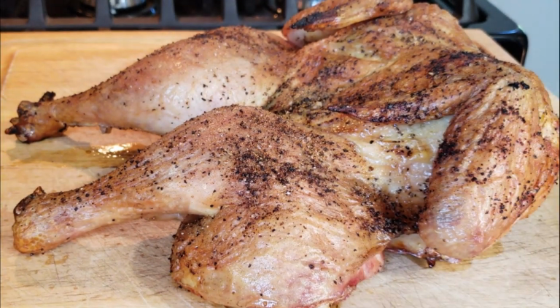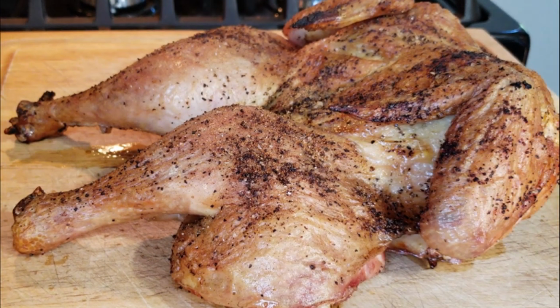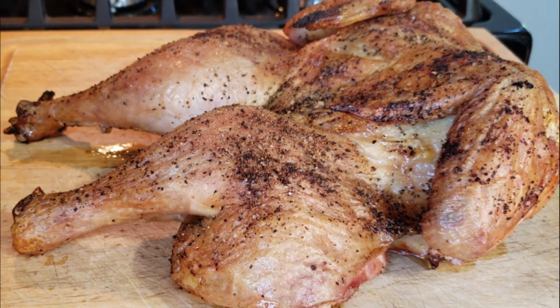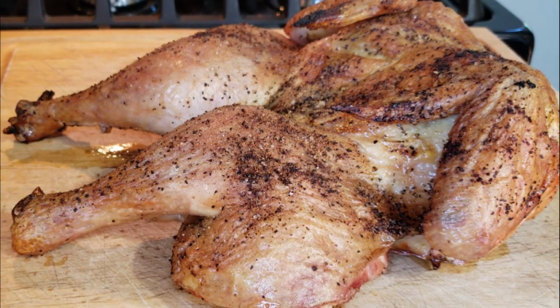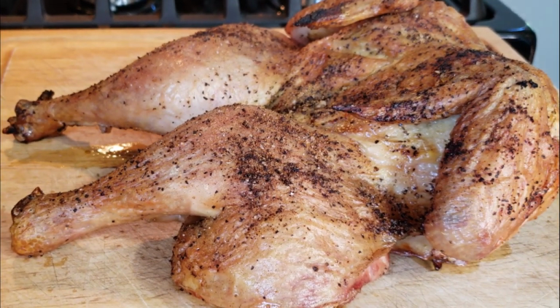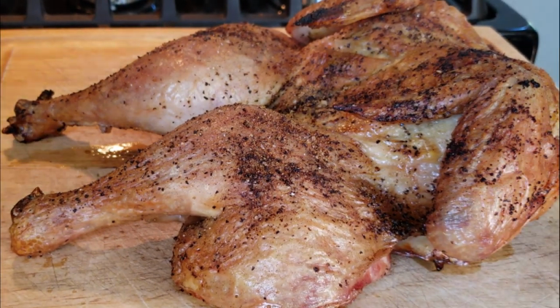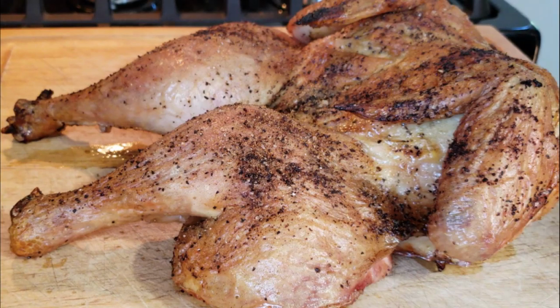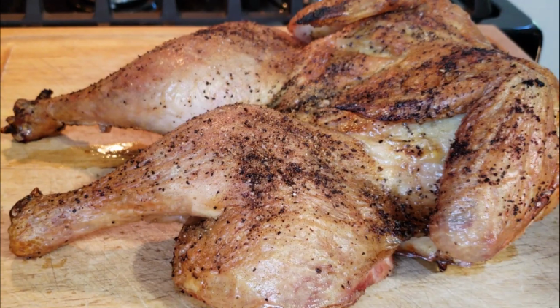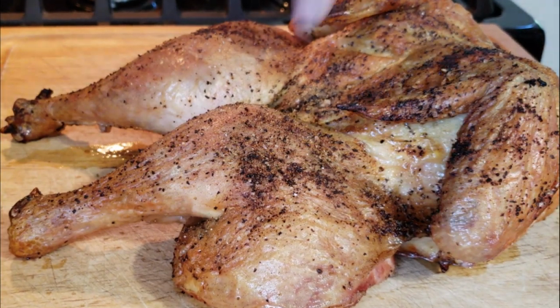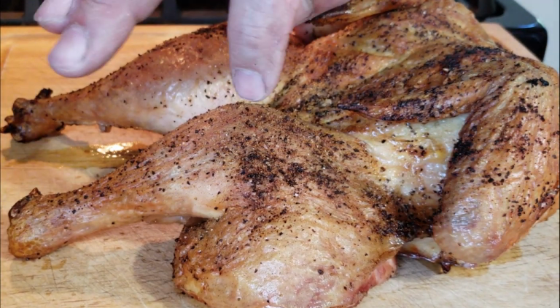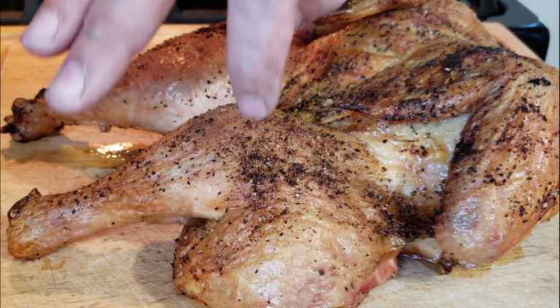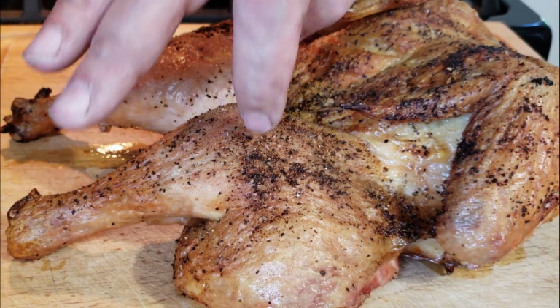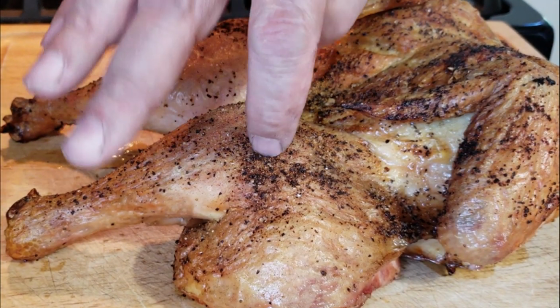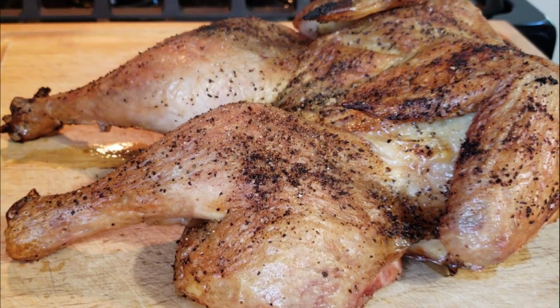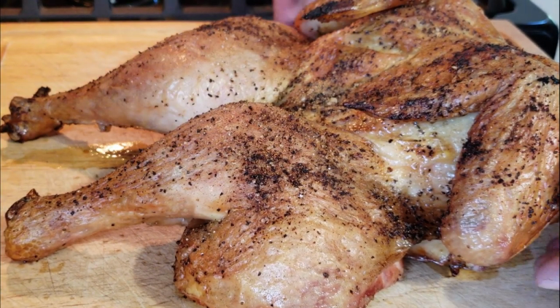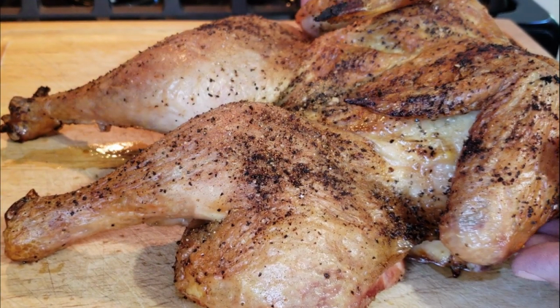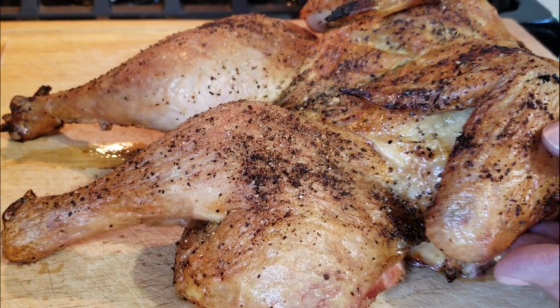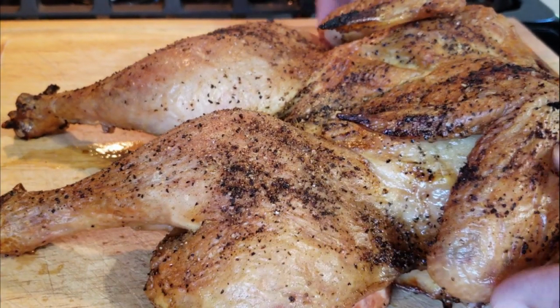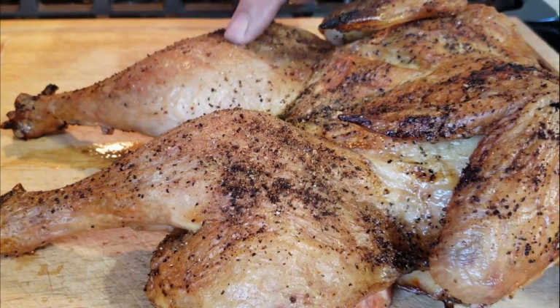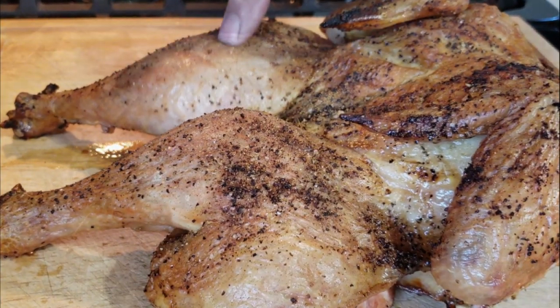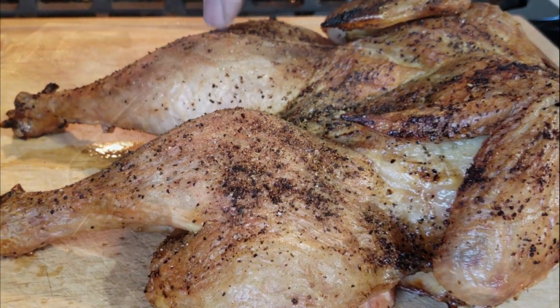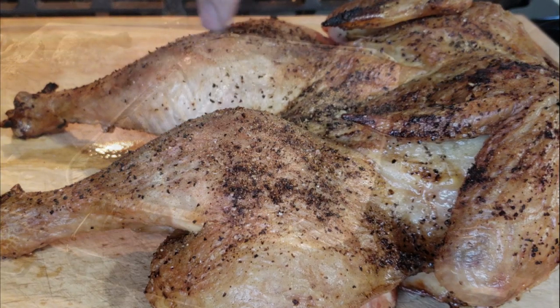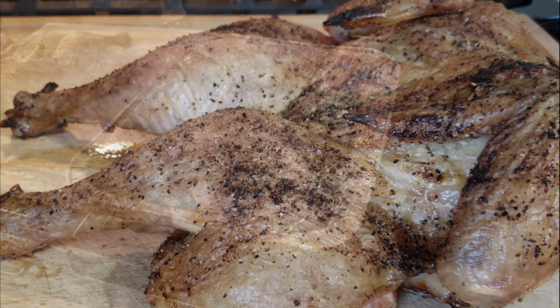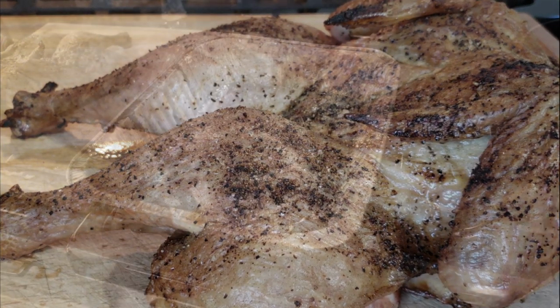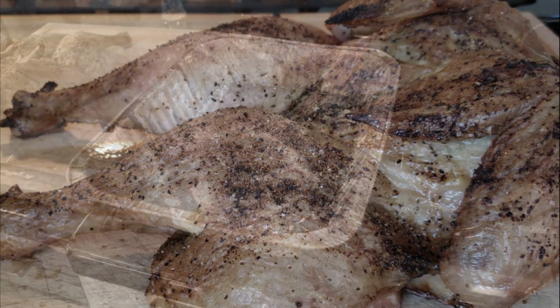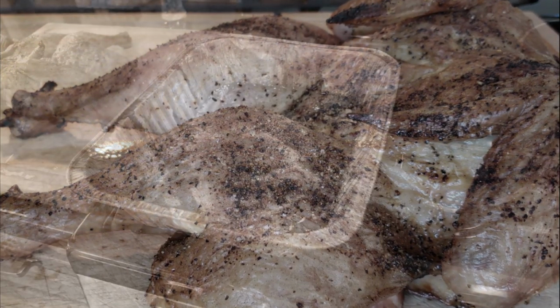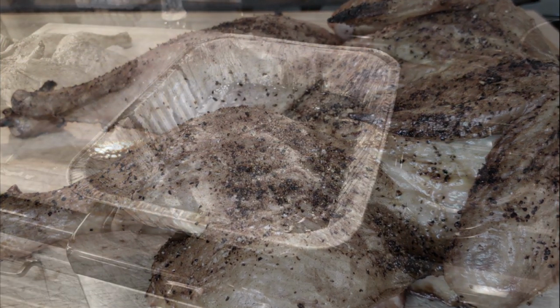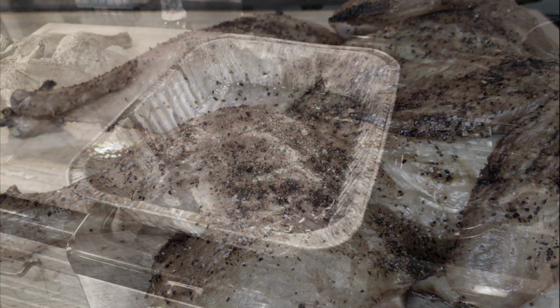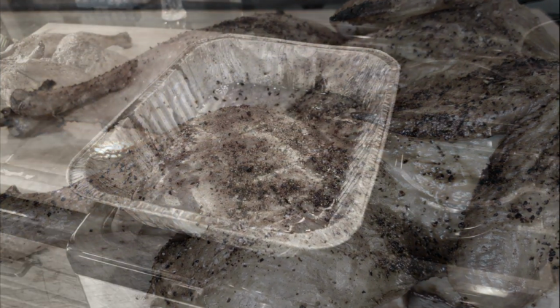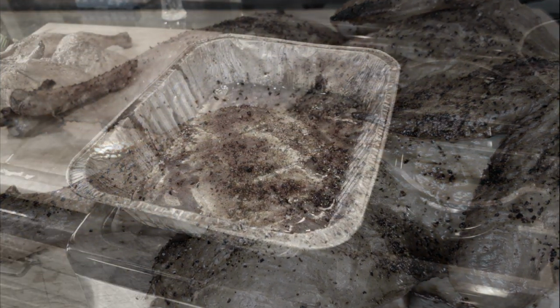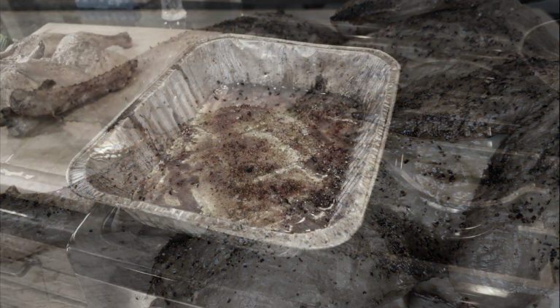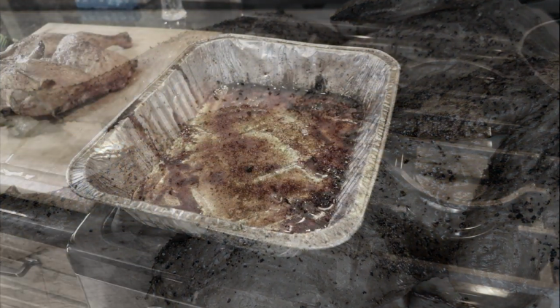For under 10 bucks, this is a must-make. You can put barbecue sauce on this — there's so much you can do with it.